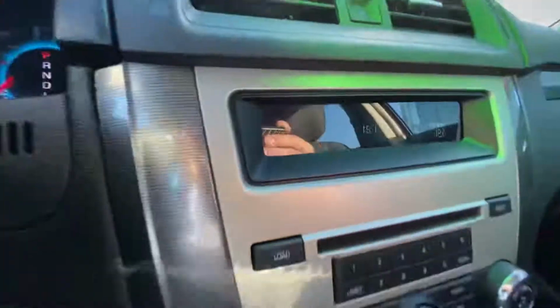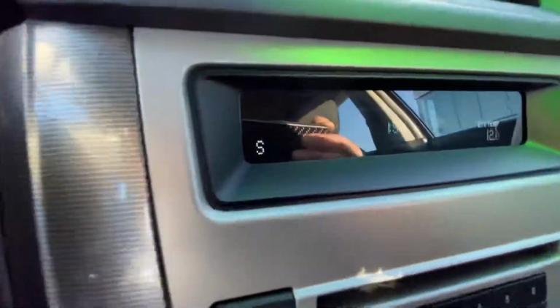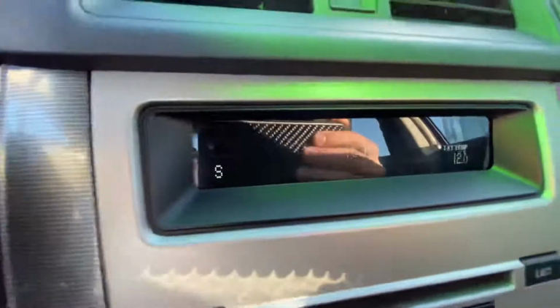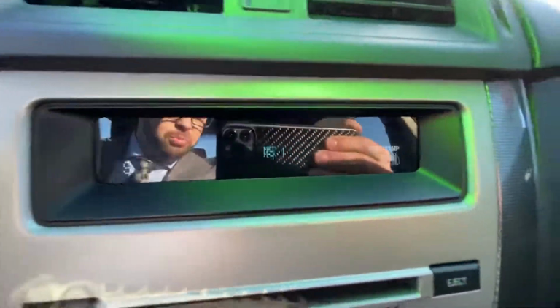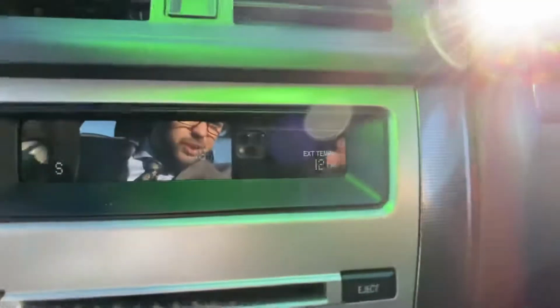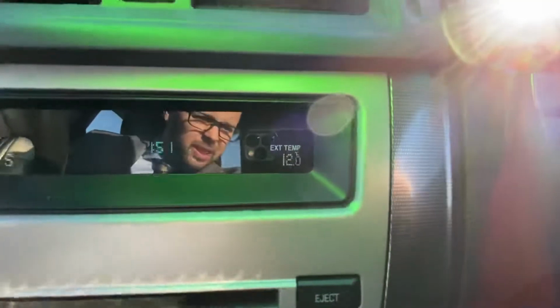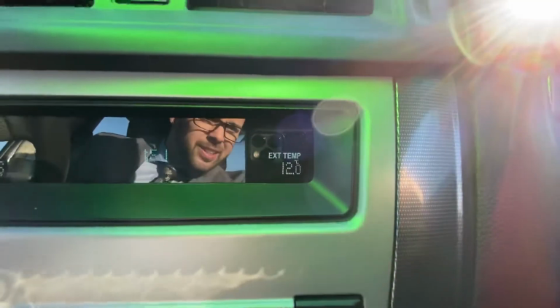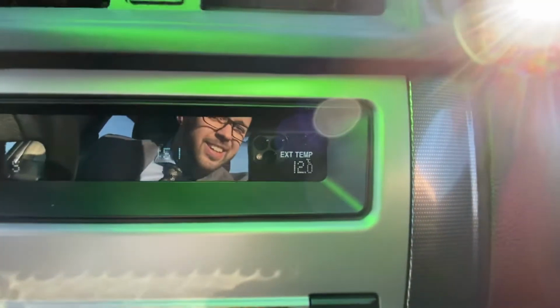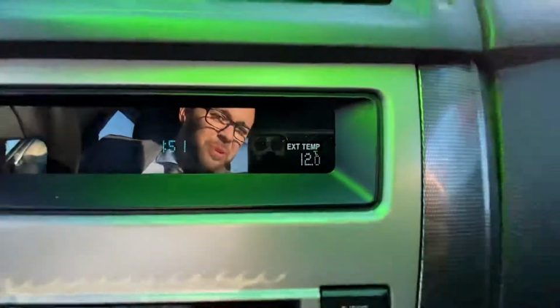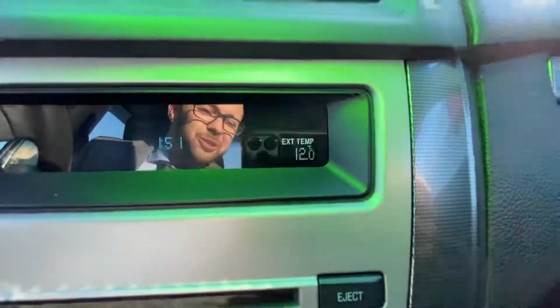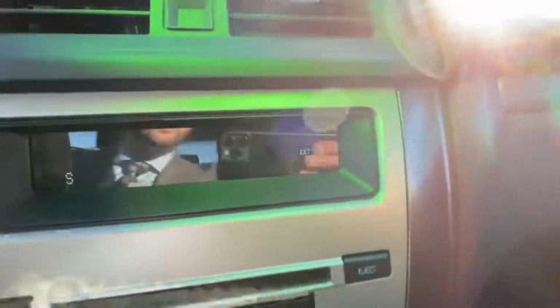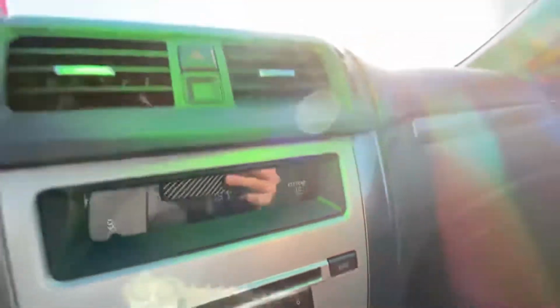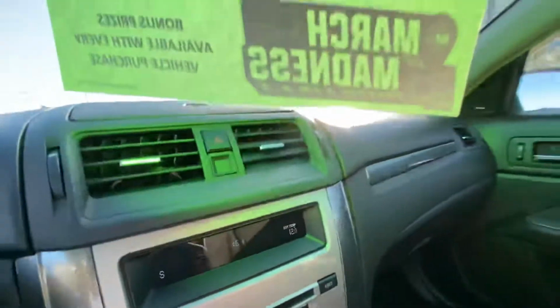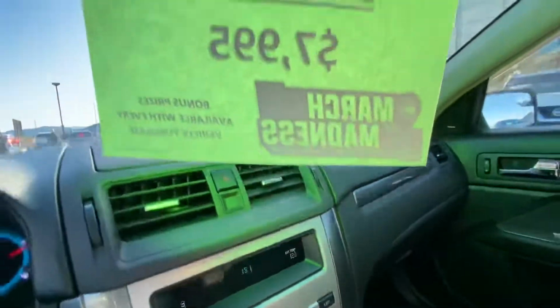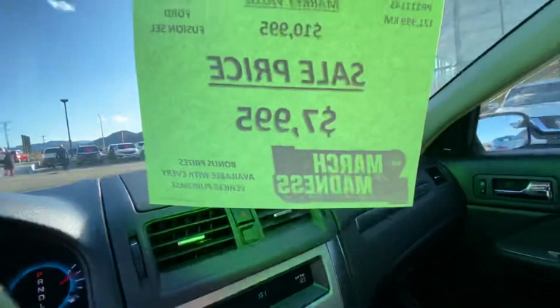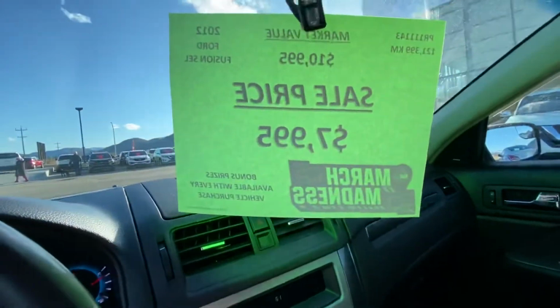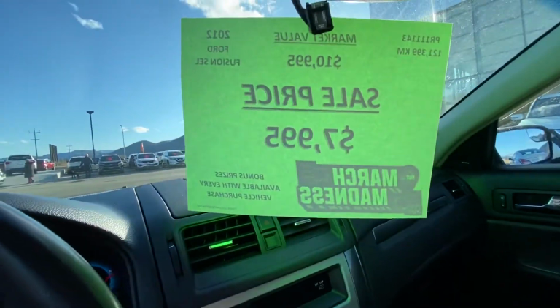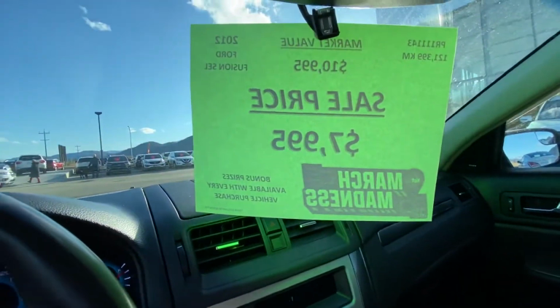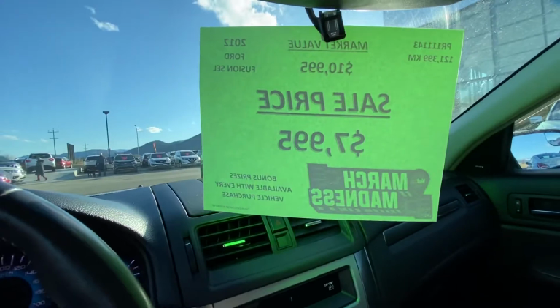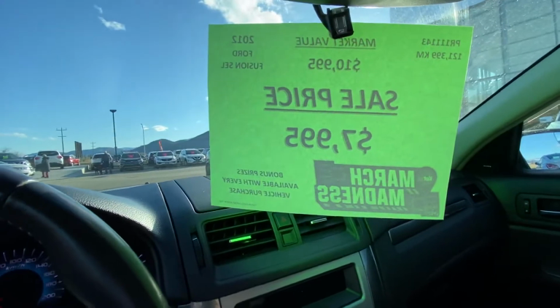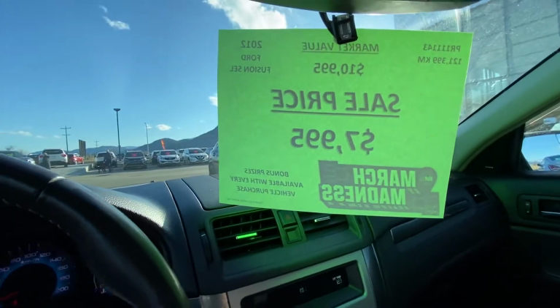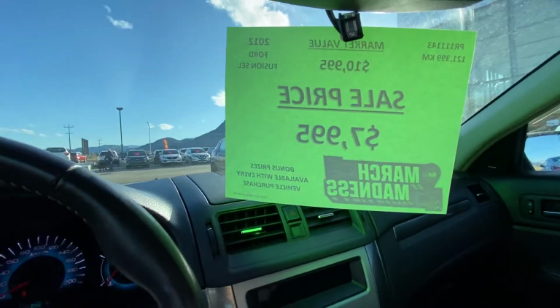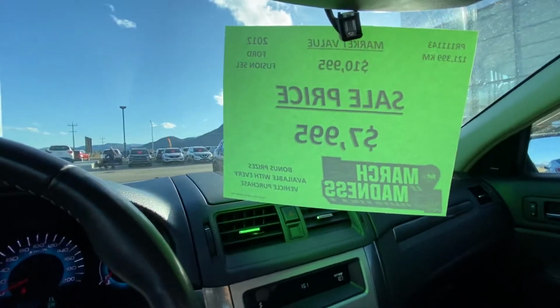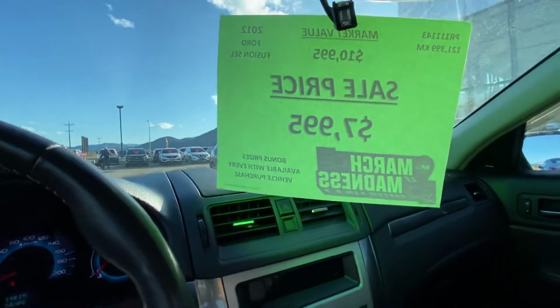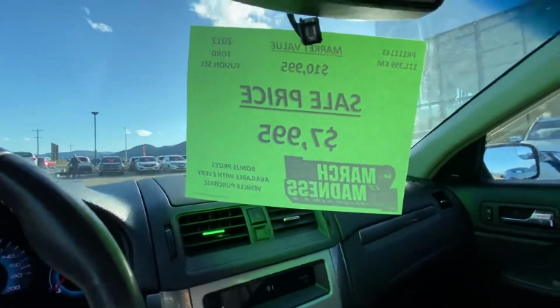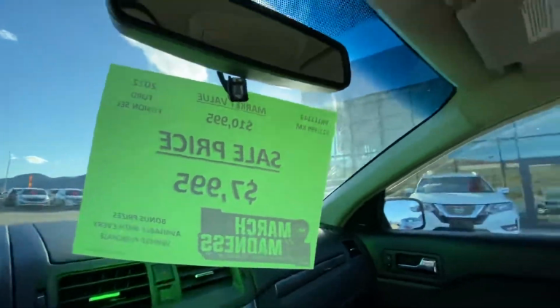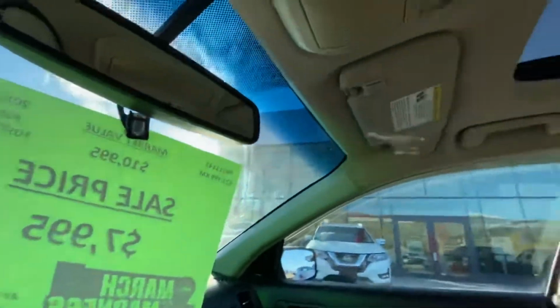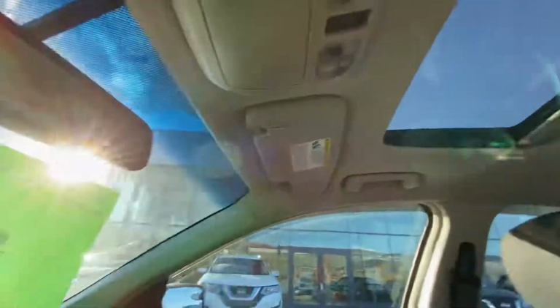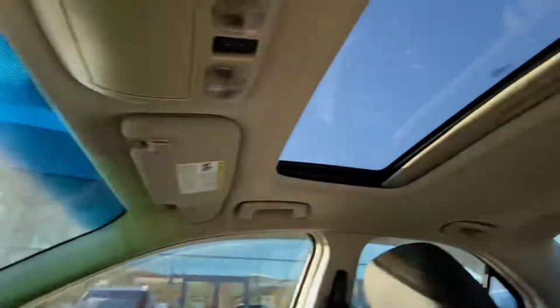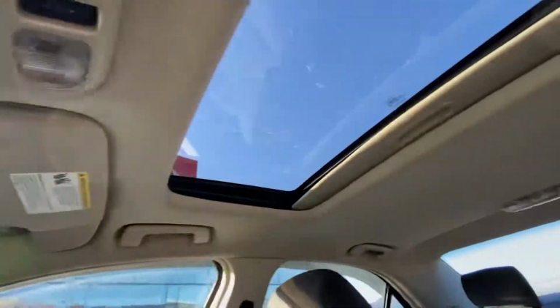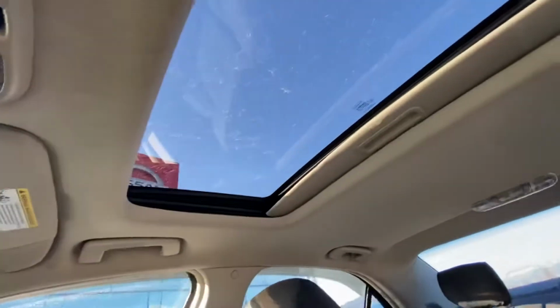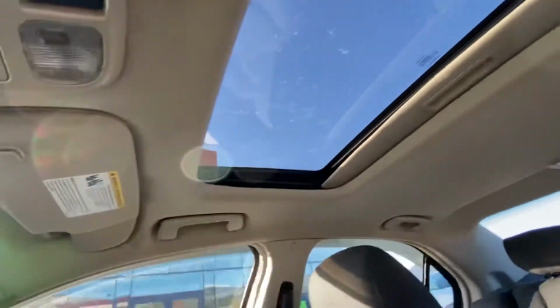Exterior temperature — beautiful day today in Penticton, 12 degrees. We just discounted this a whole bunch, so to go with our March Madness sale, you don't want to miss it. Sunroof as well.